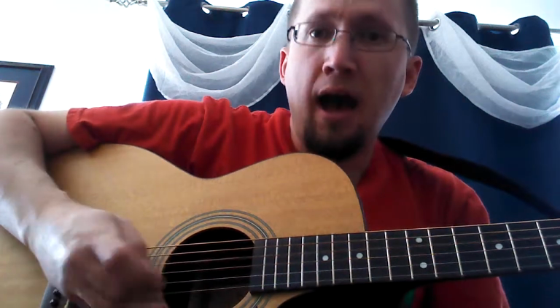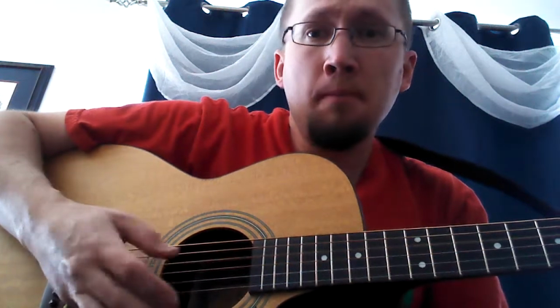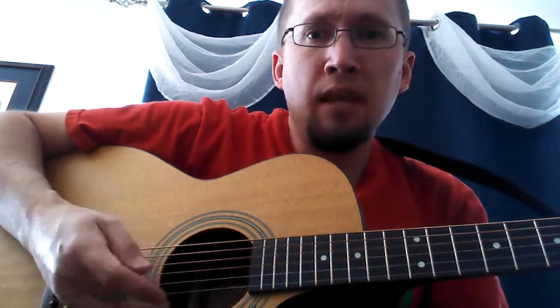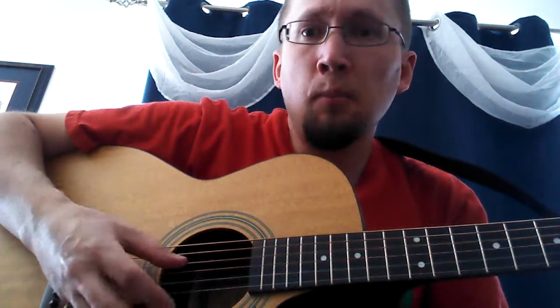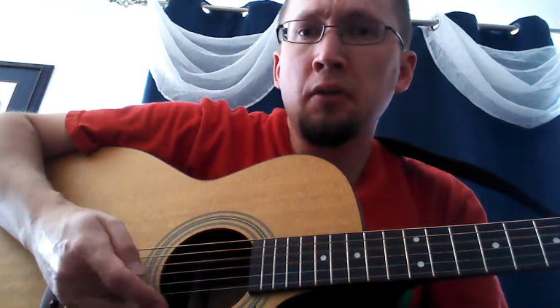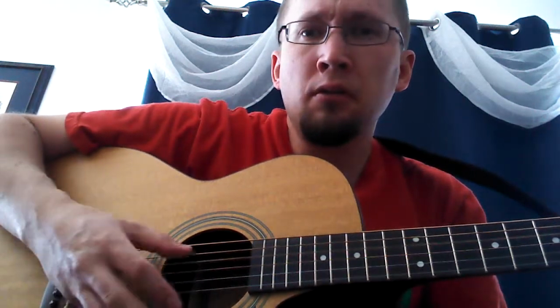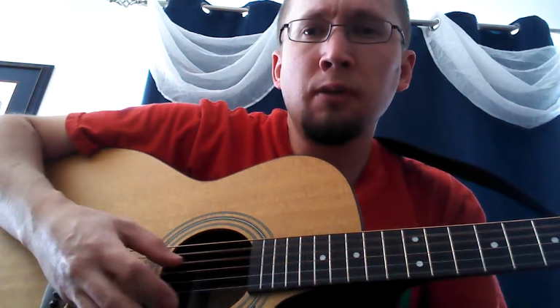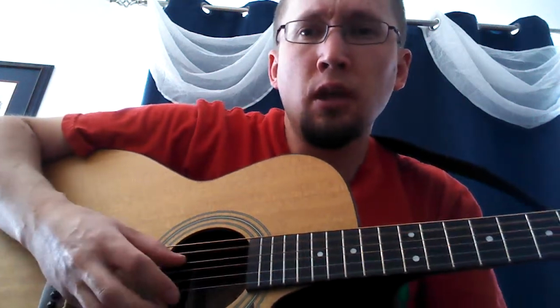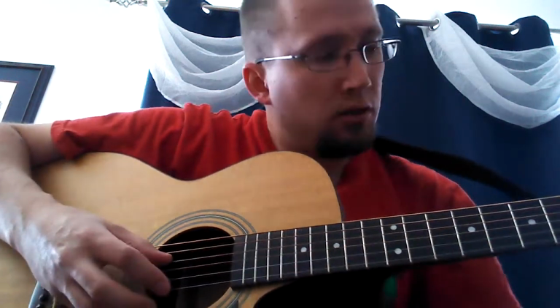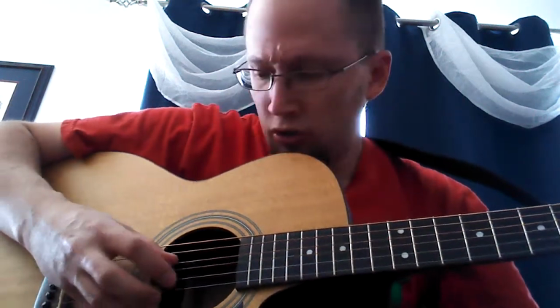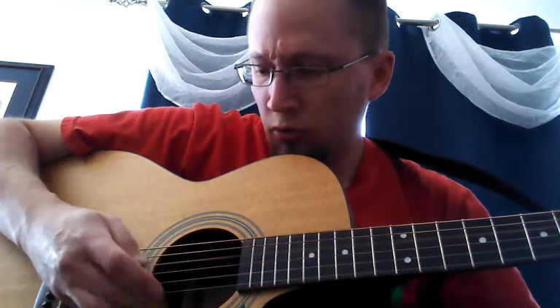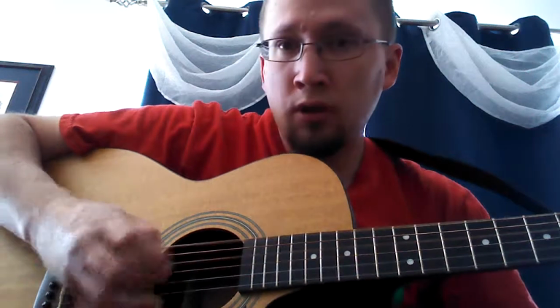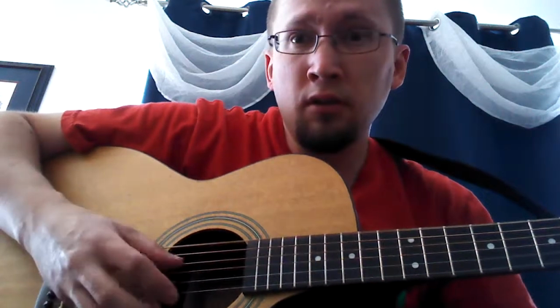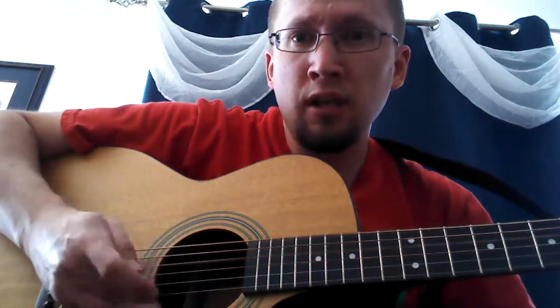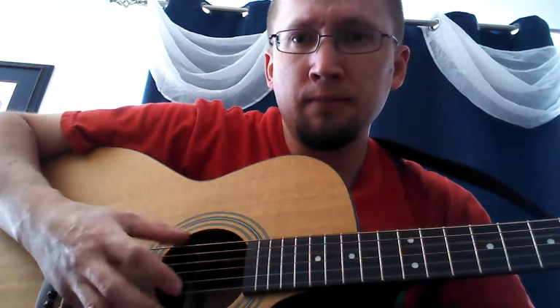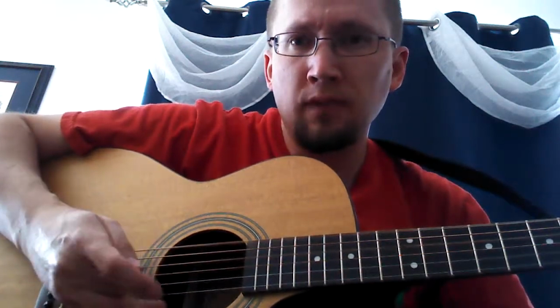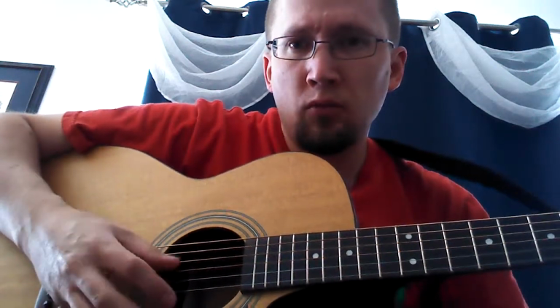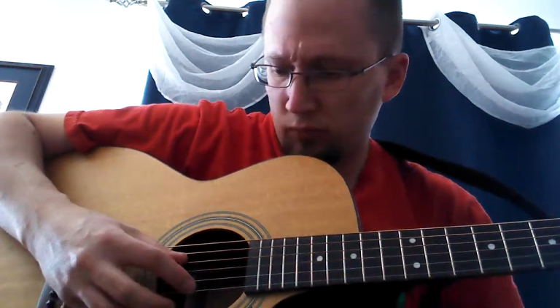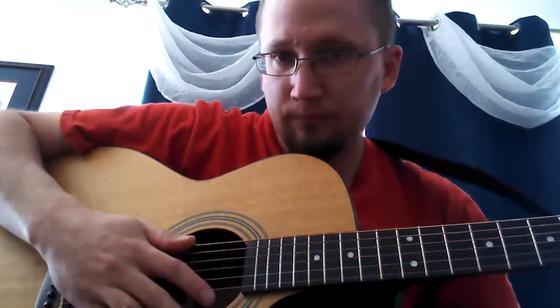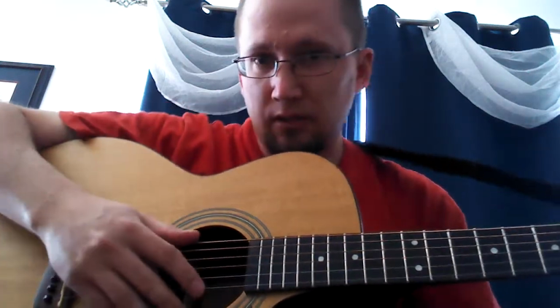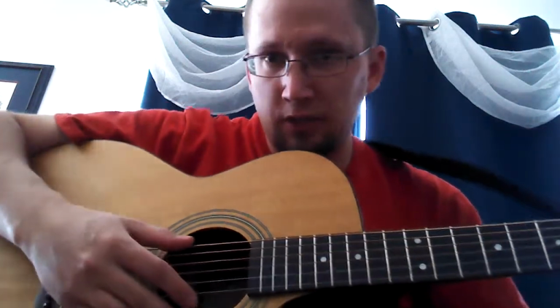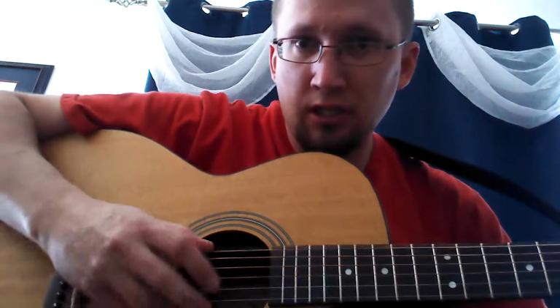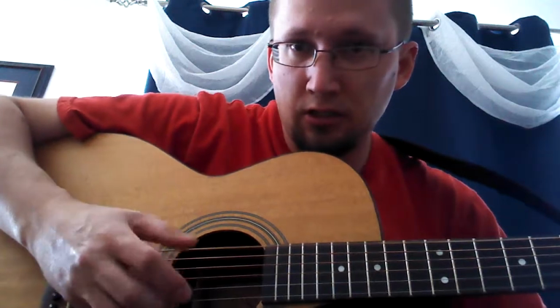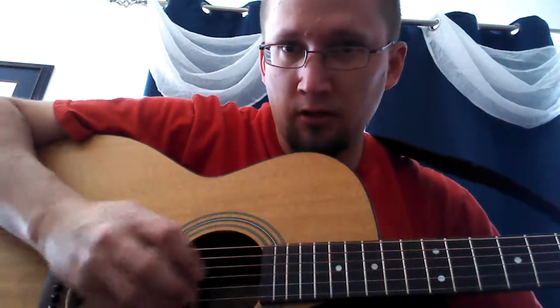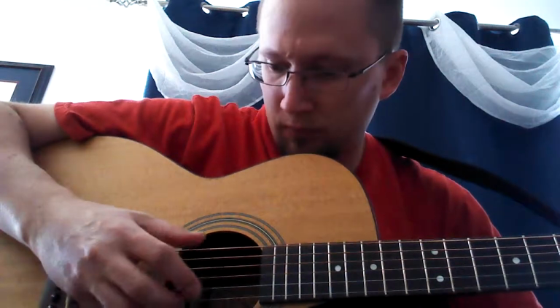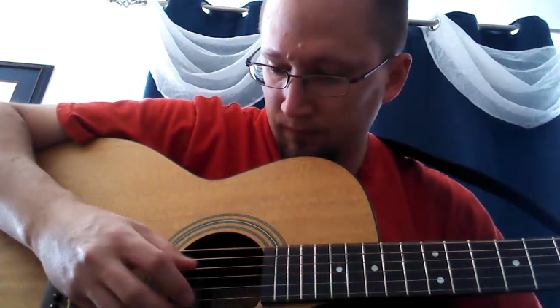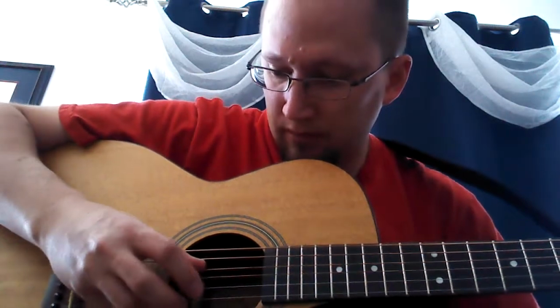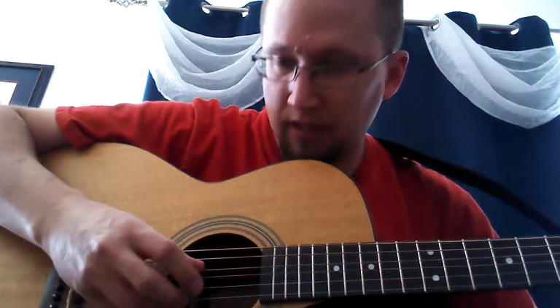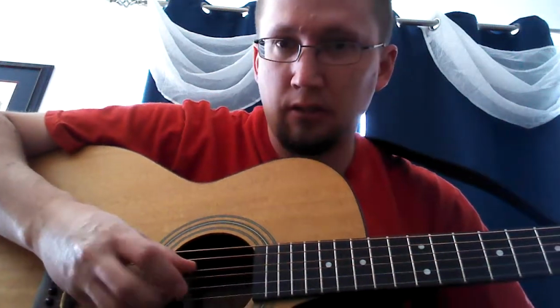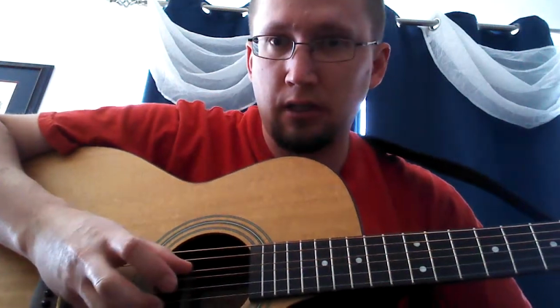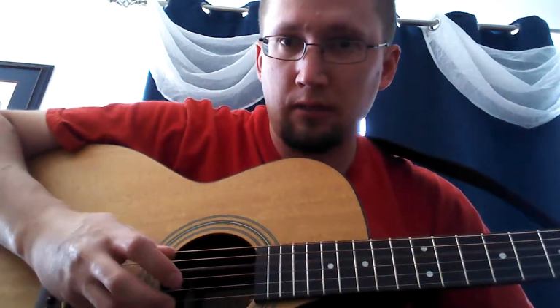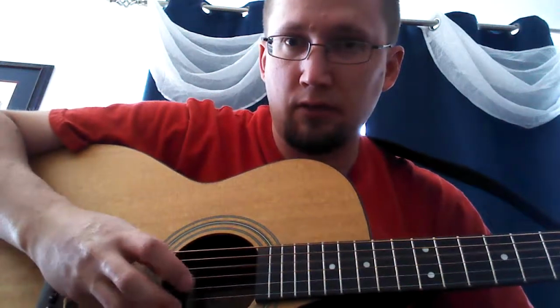I'm Peanut Butter and You Are Jelly. For the G, you start on the low note and then you hit the third string again.